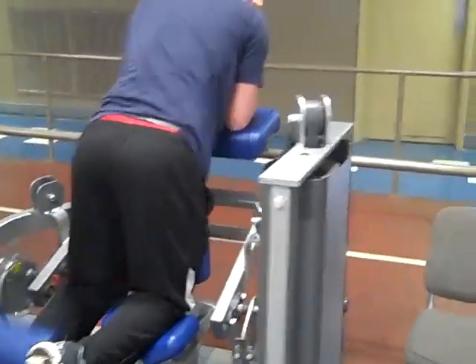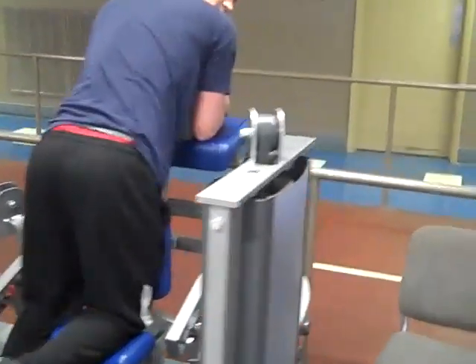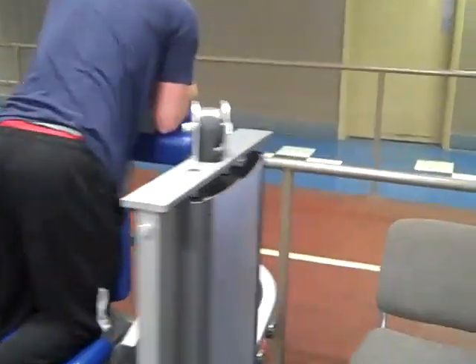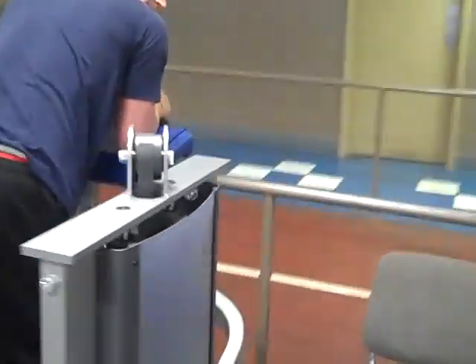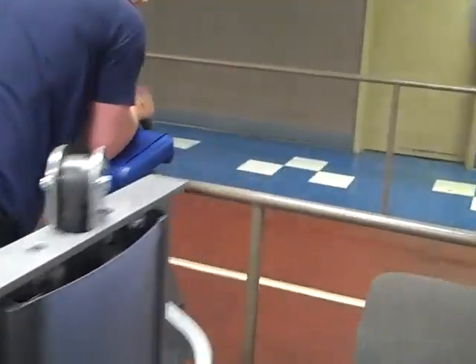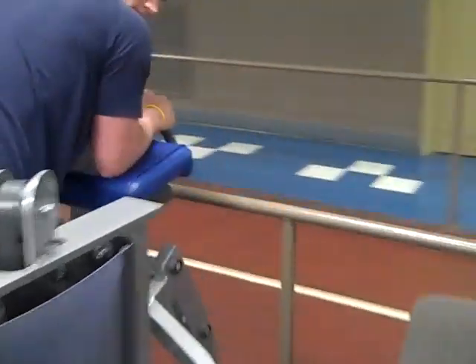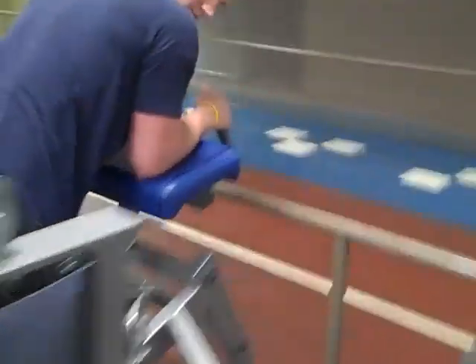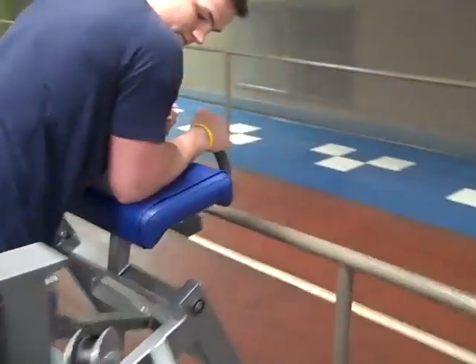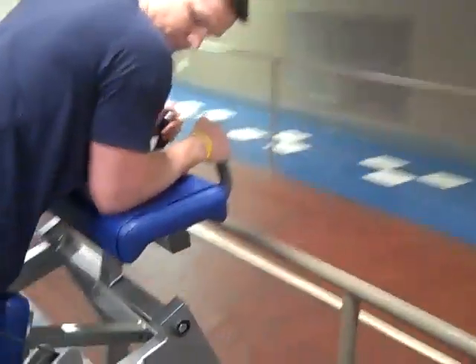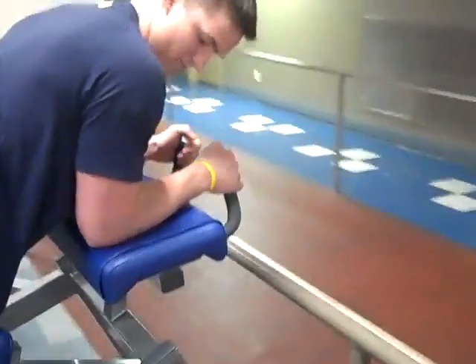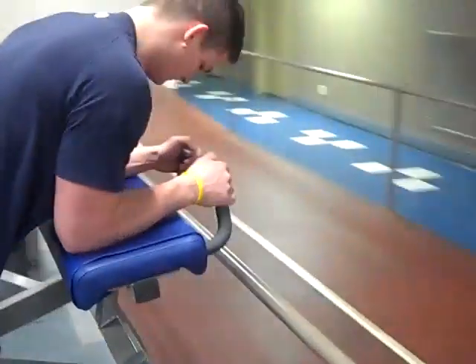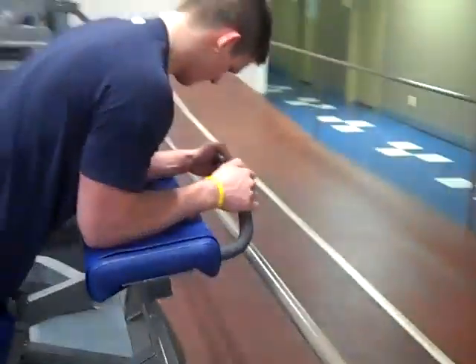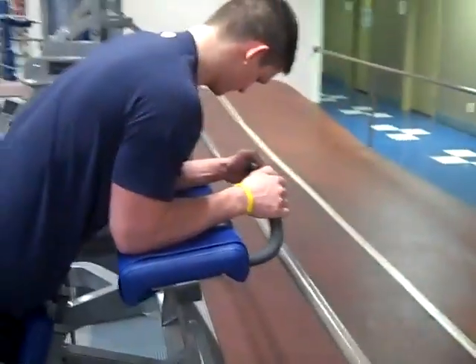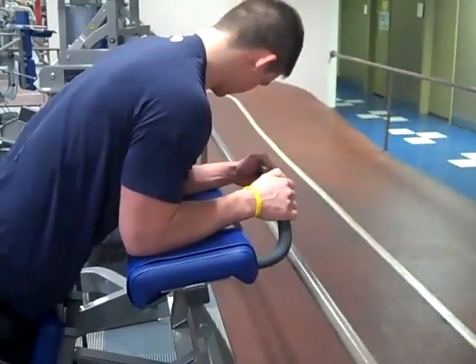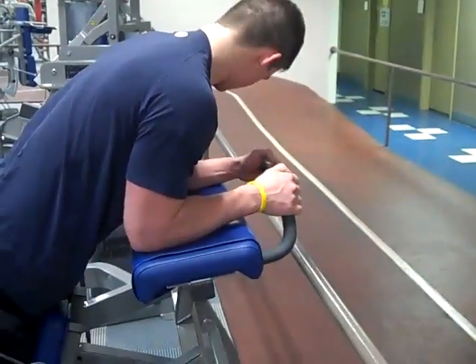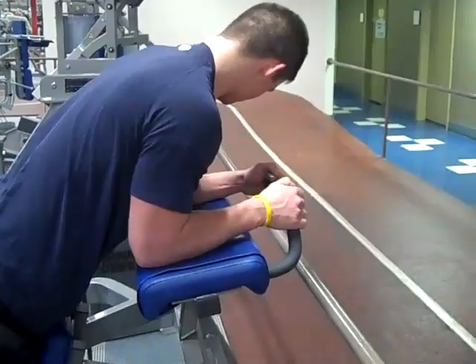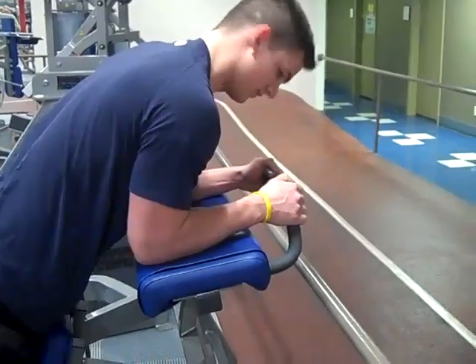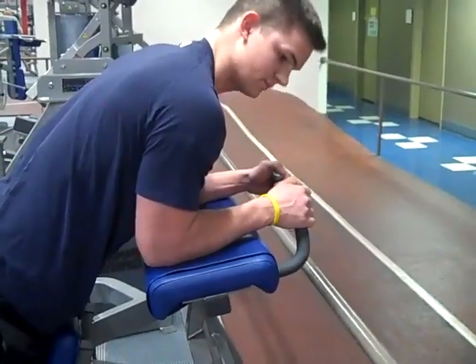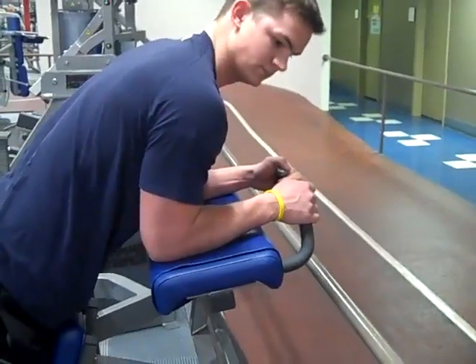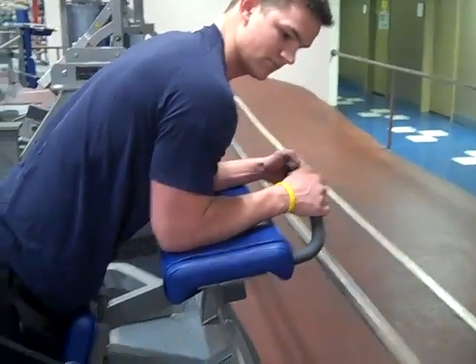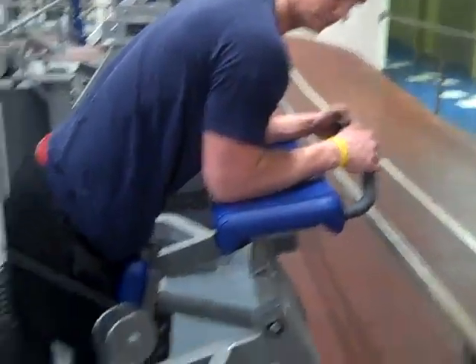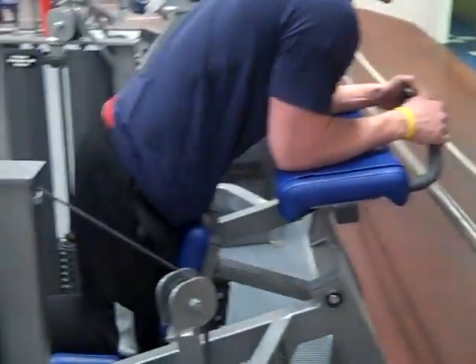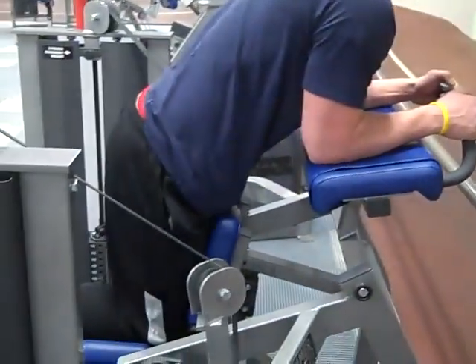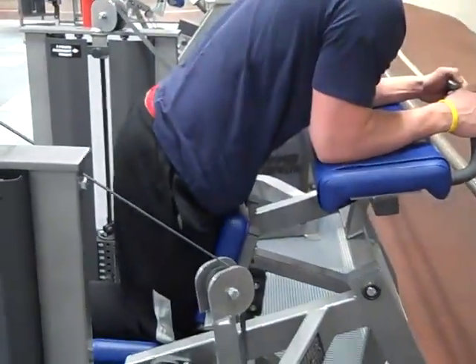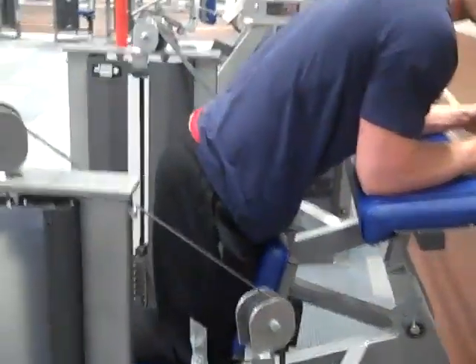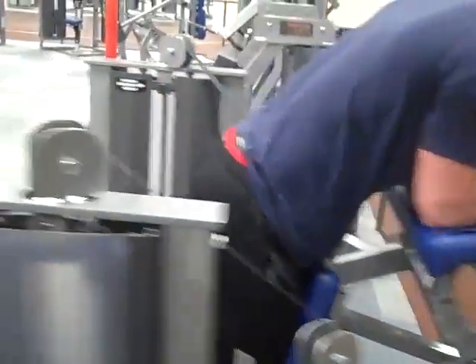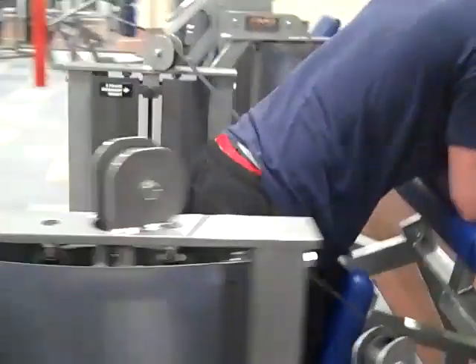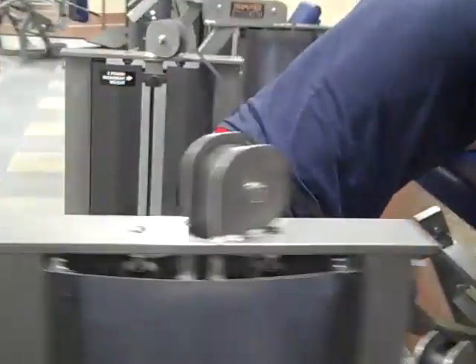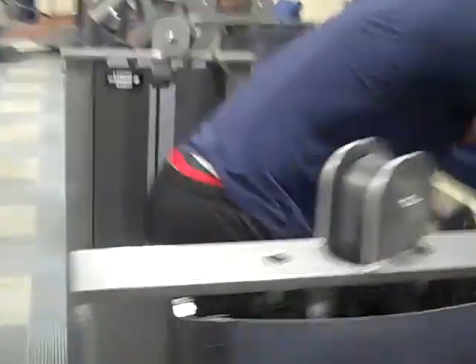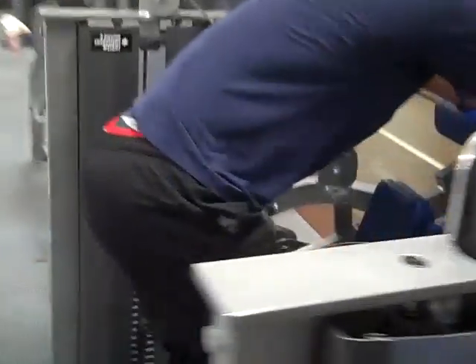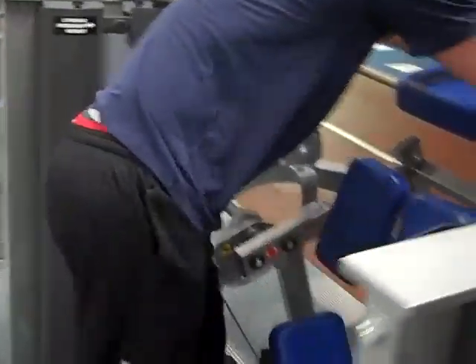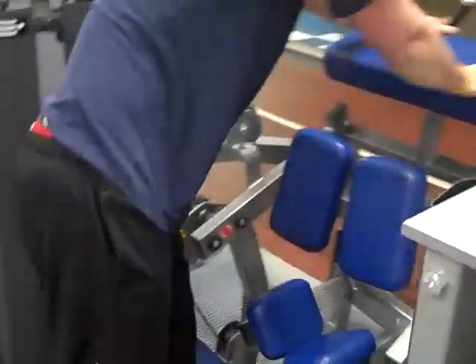You're going to rest on a pad up in the front, but you don't want to lay down on the pad. So that's the proper form. This is the leg curl machine.